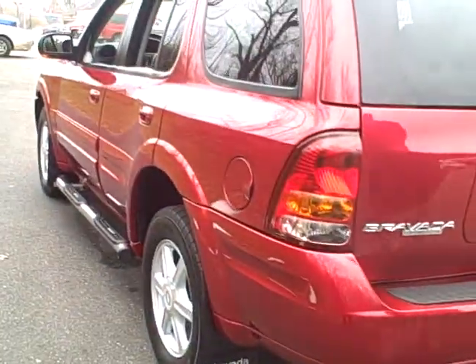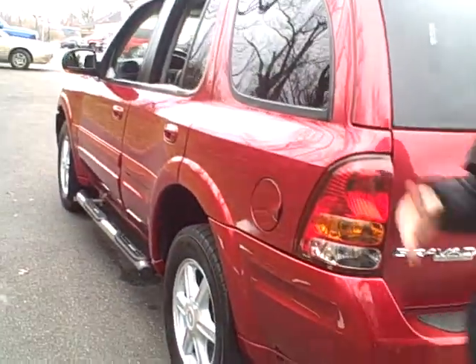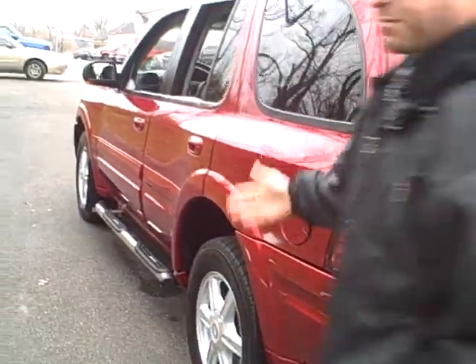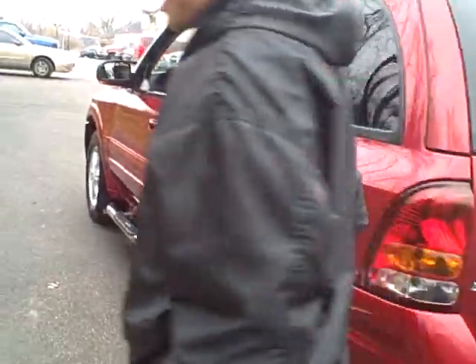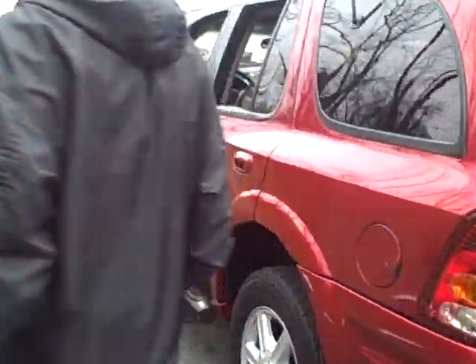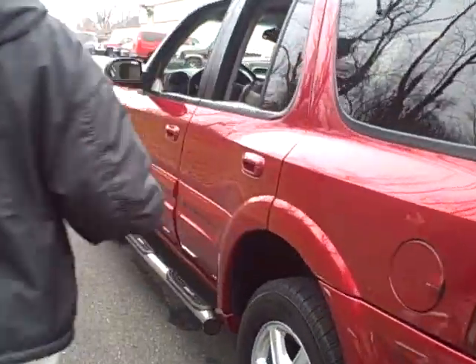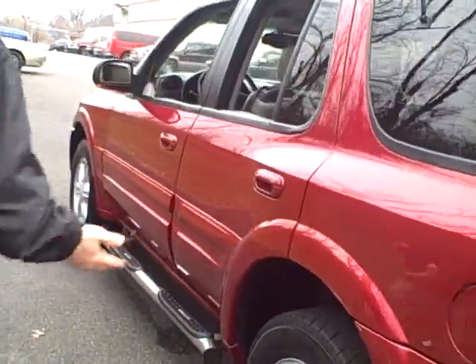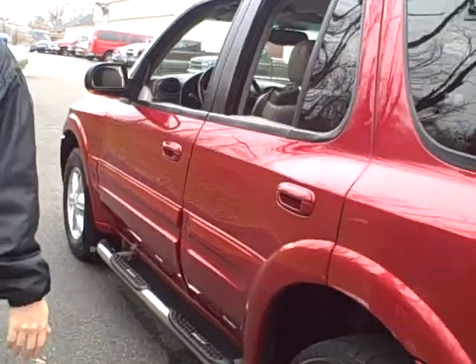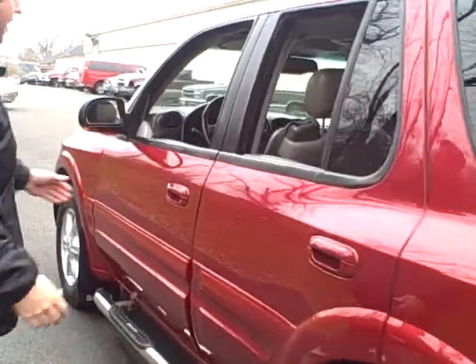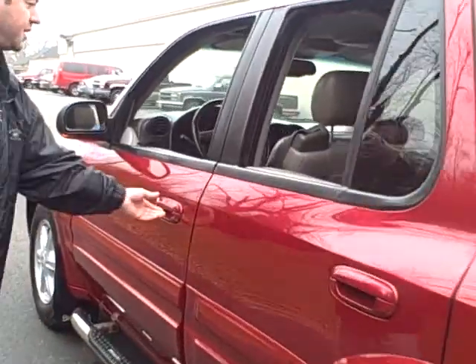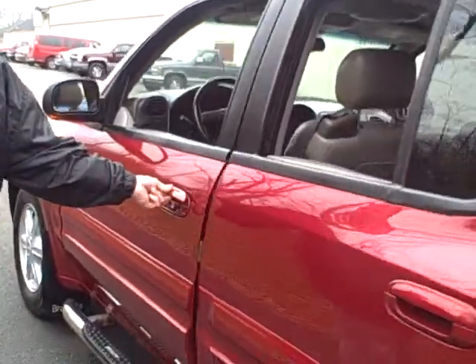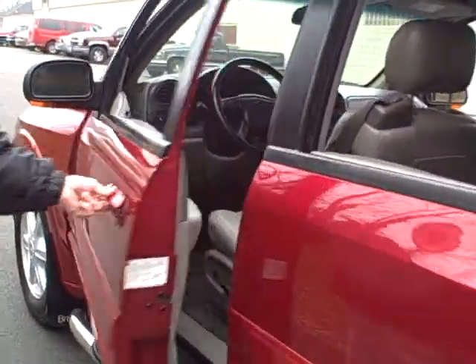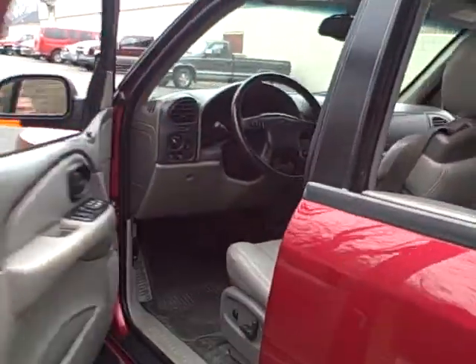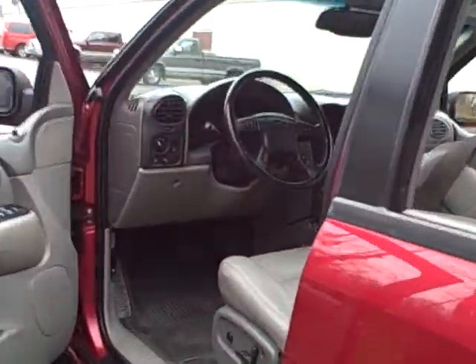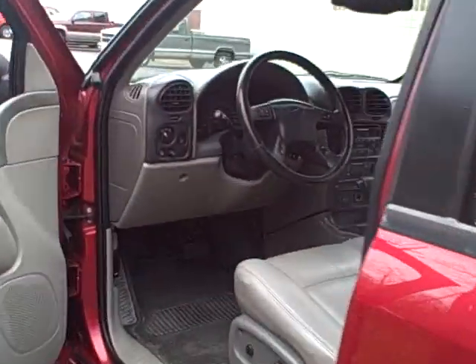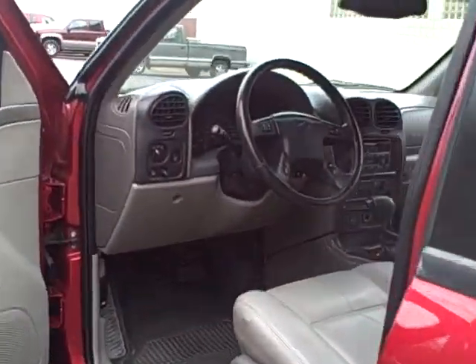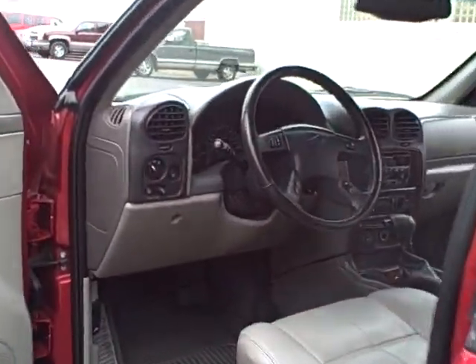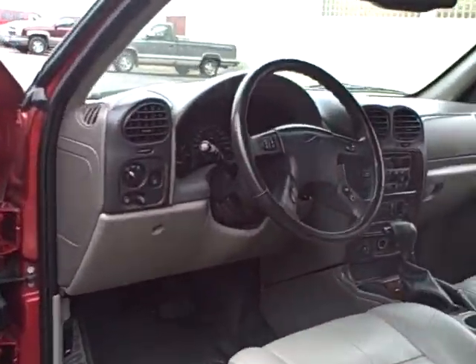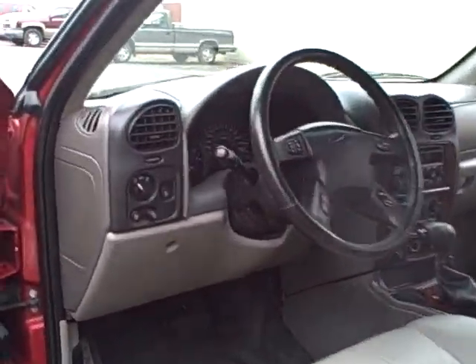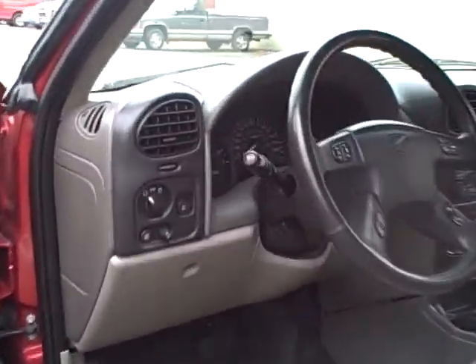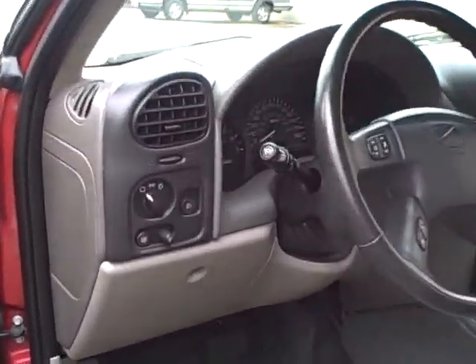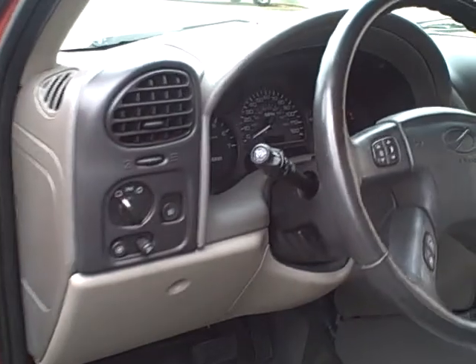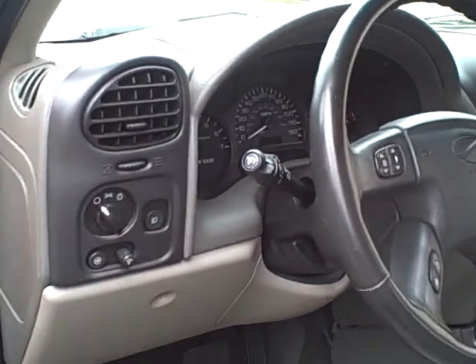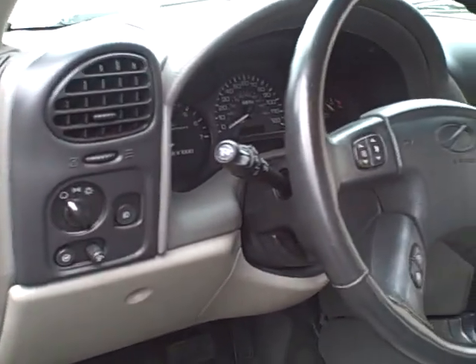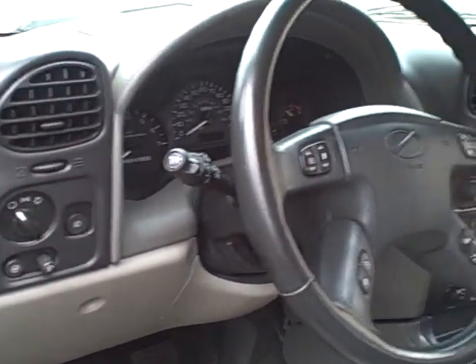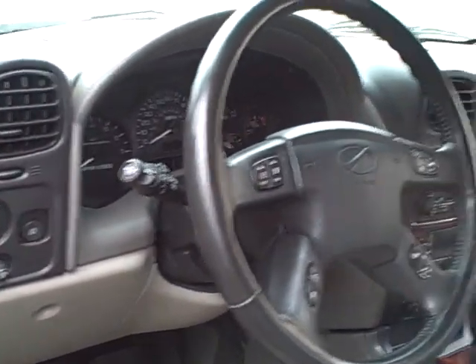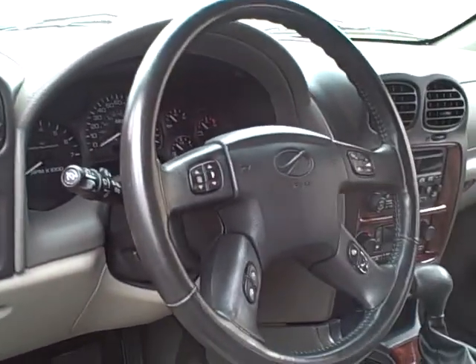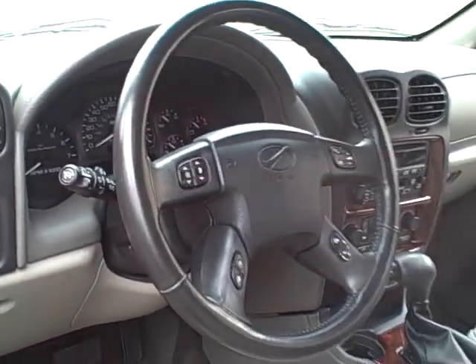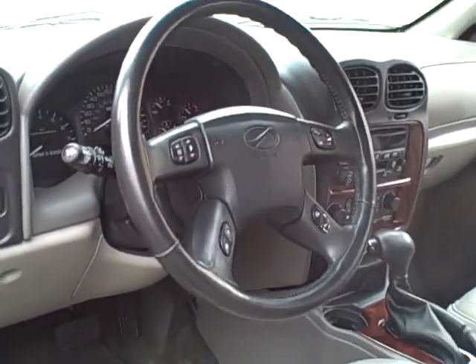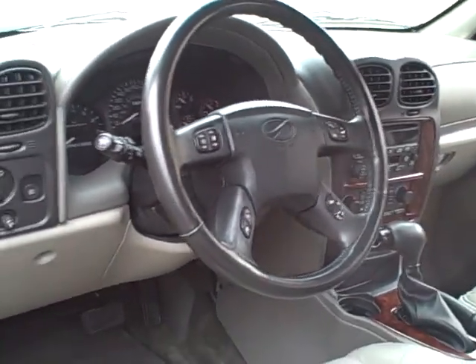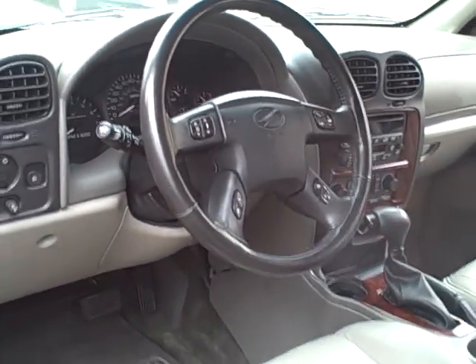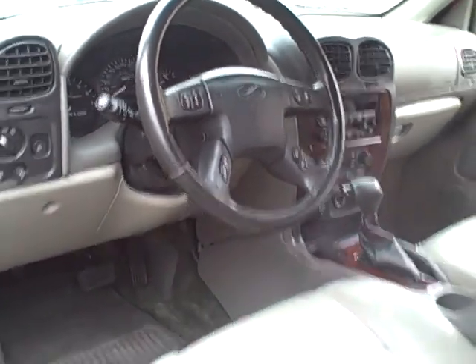It does have that SmartTrack all-wheel drive, which is a nice feature of the Bravada. There's no four-wheel drive selector, but it automatically goes into all-wheel drive on wheel slippage. If you notice the controls there — real clean interior.